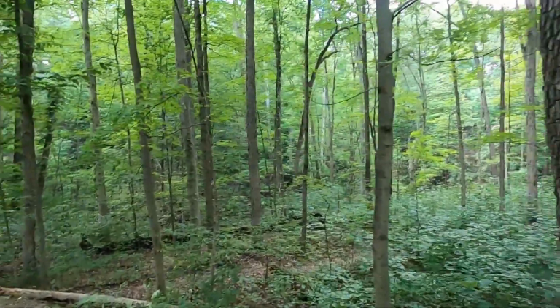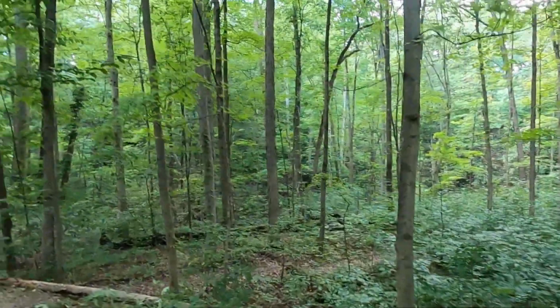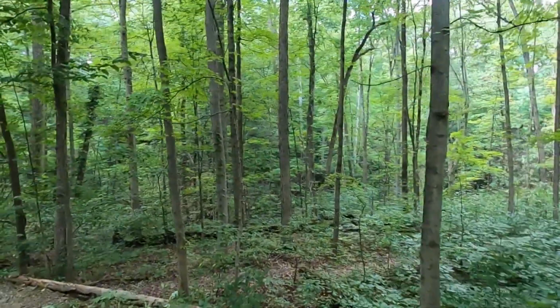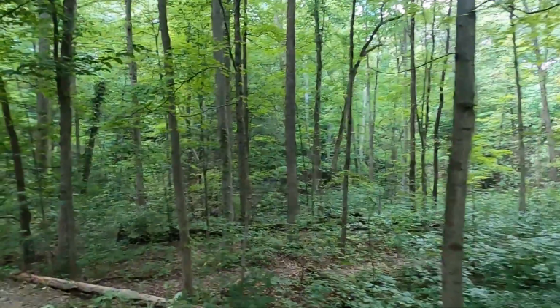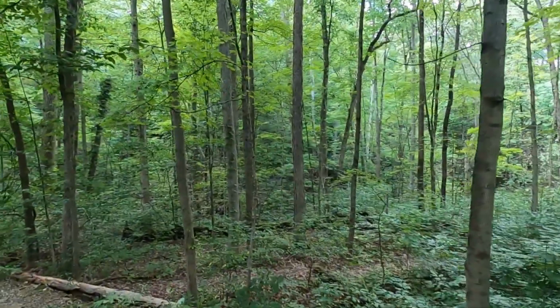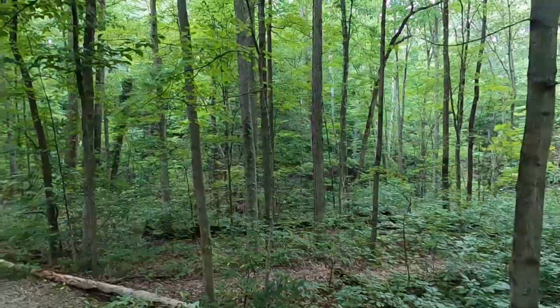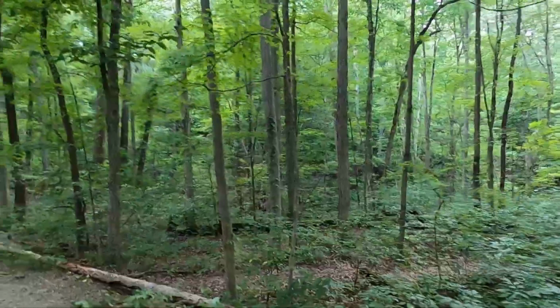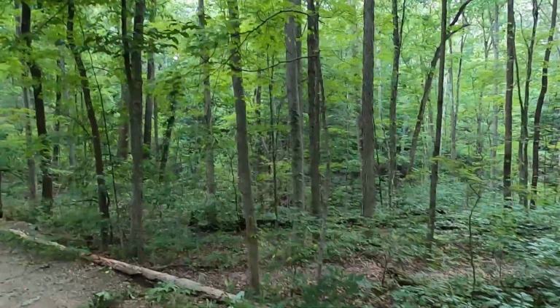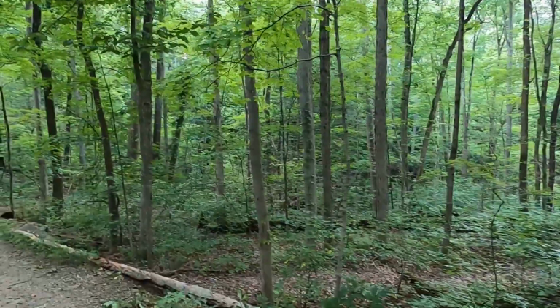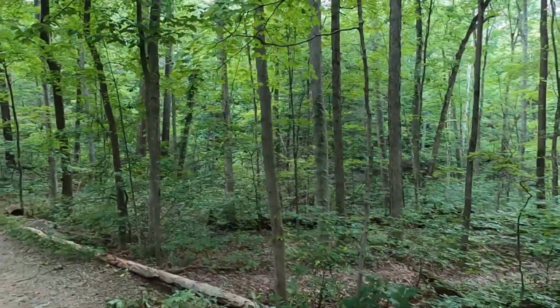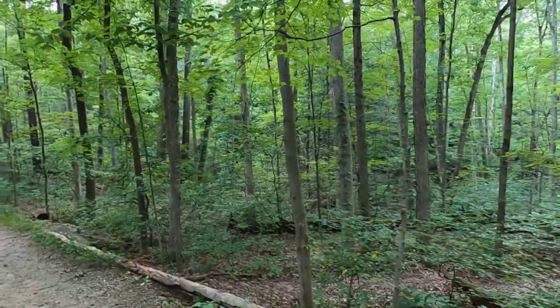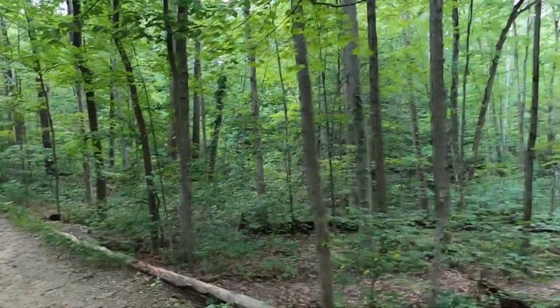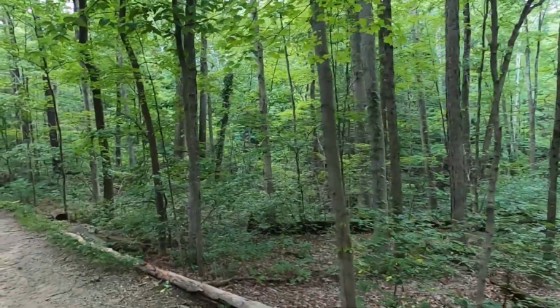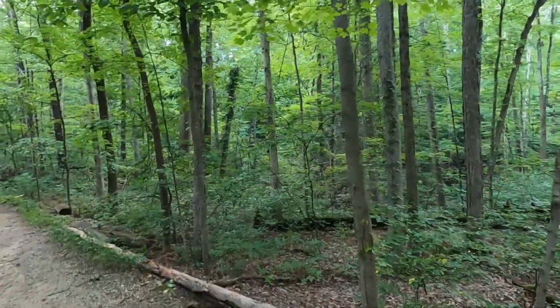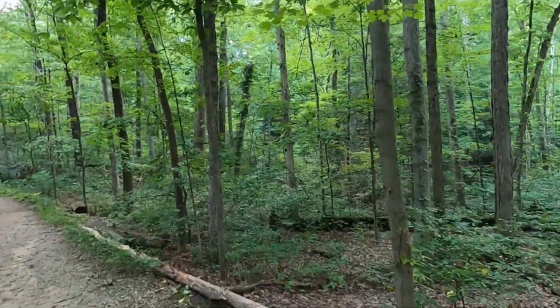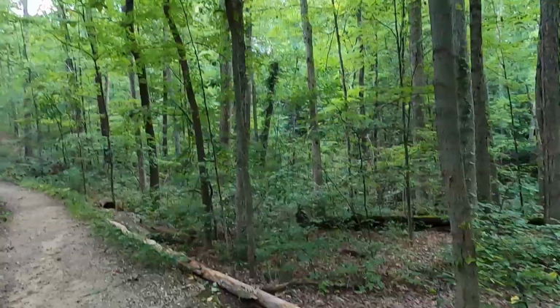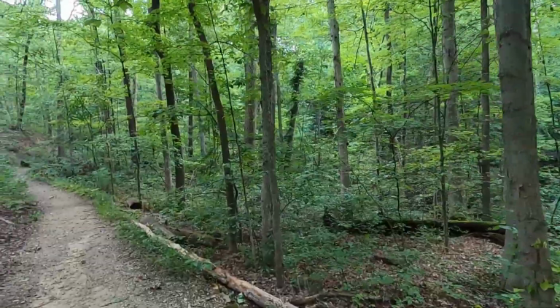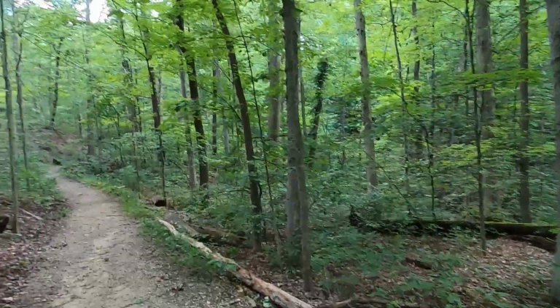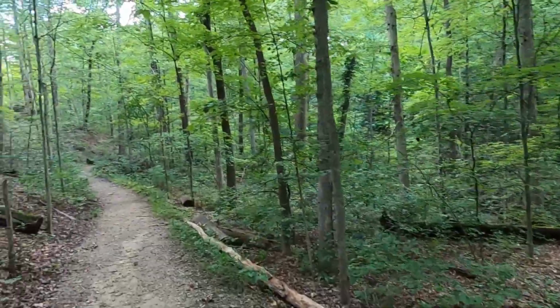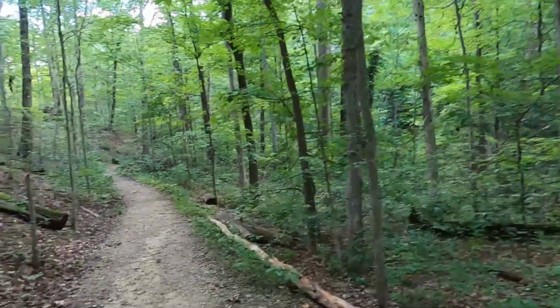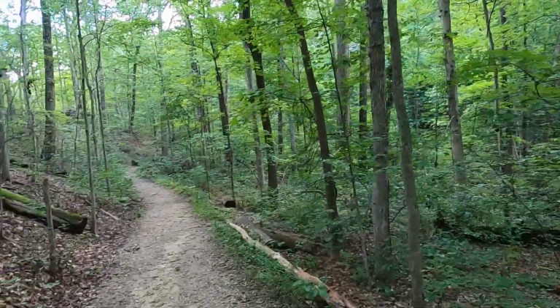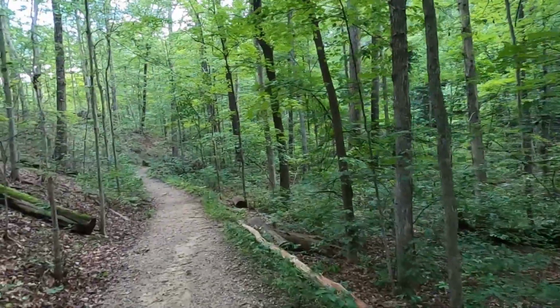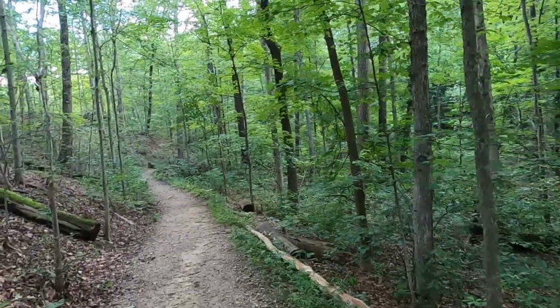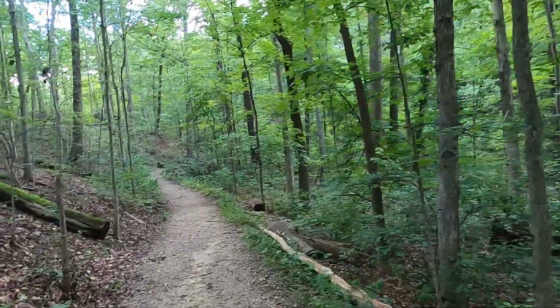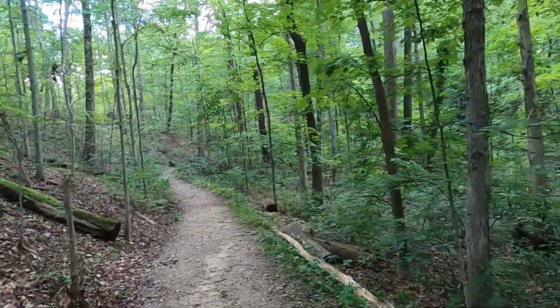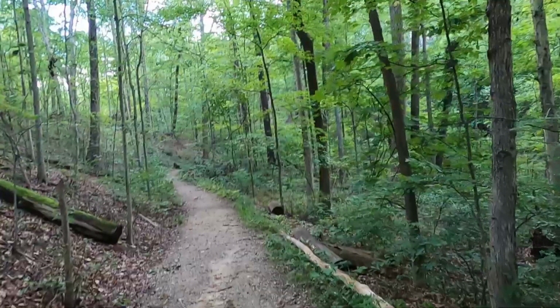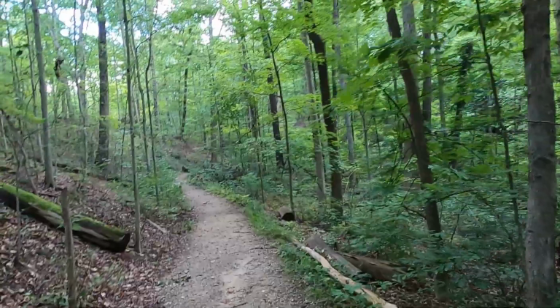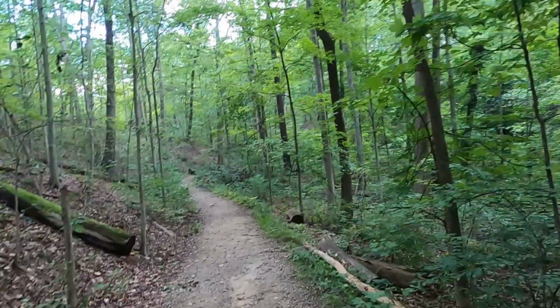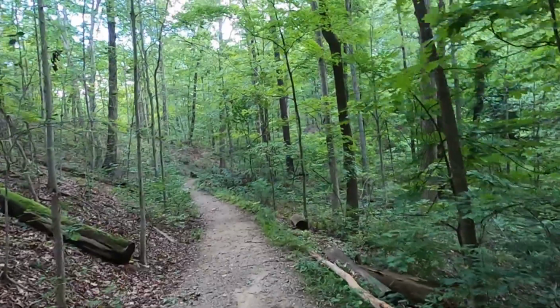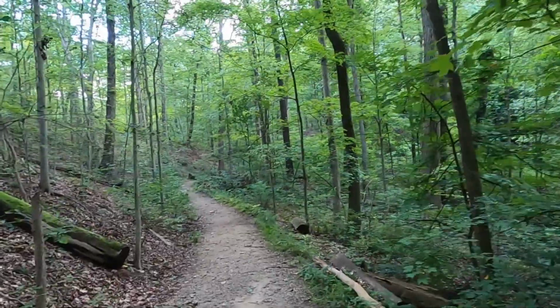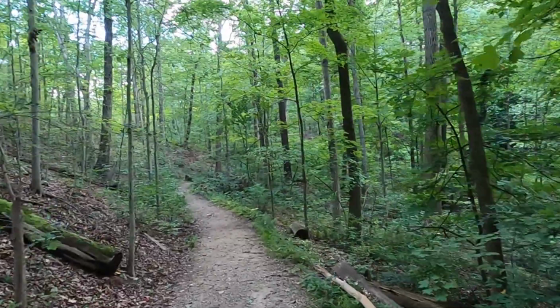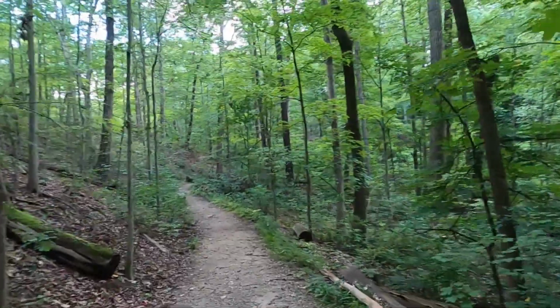Same park, just the other side. But it is nice going for a little day trip and seeing the change of scenery.